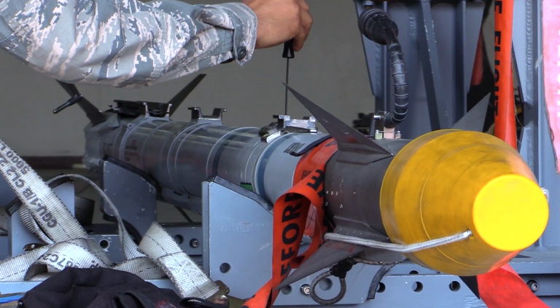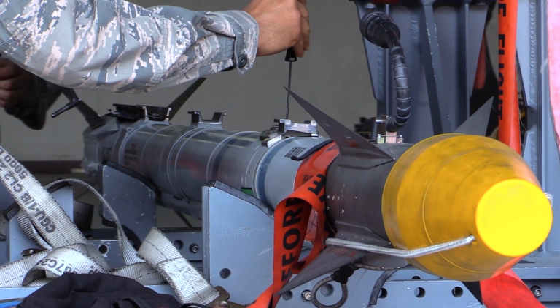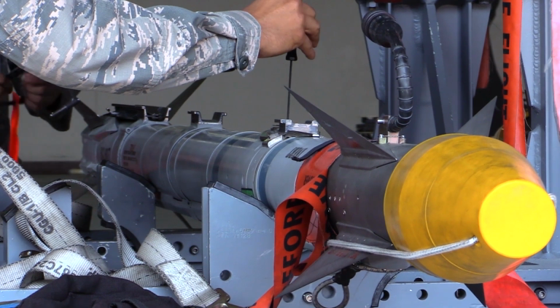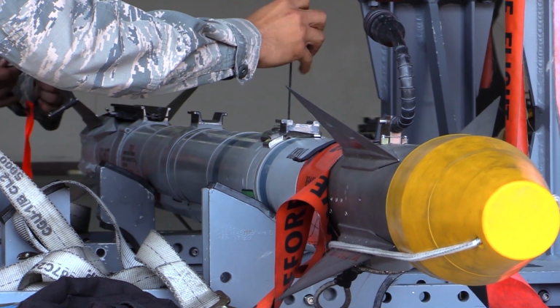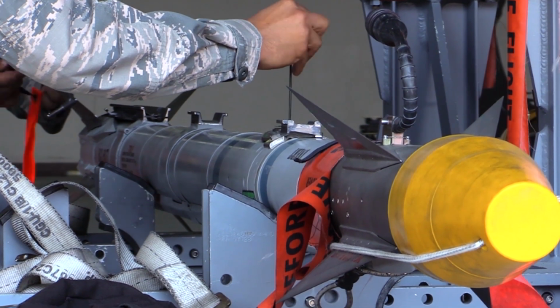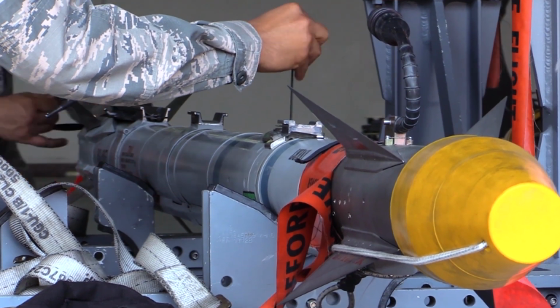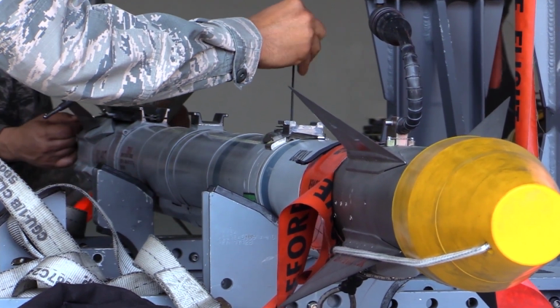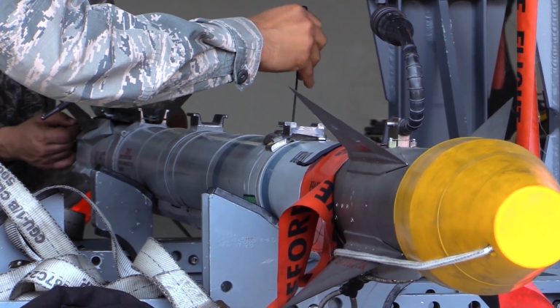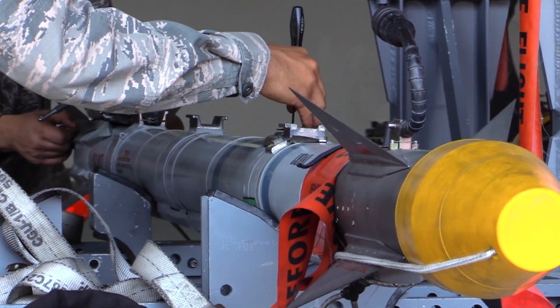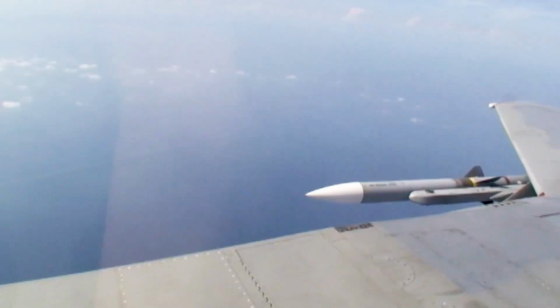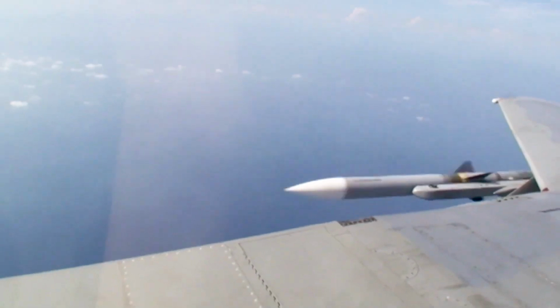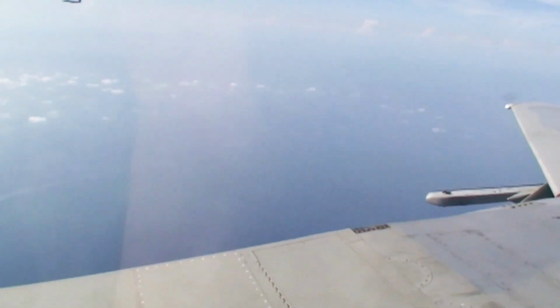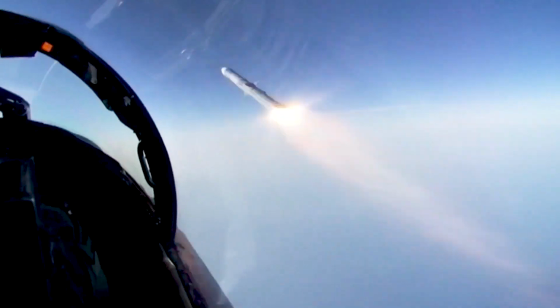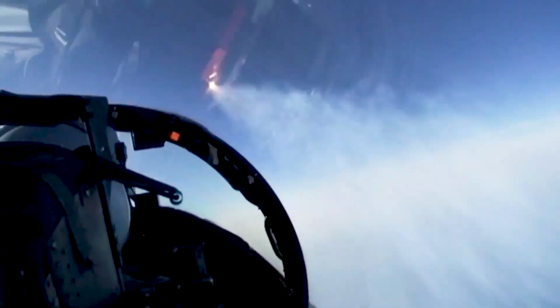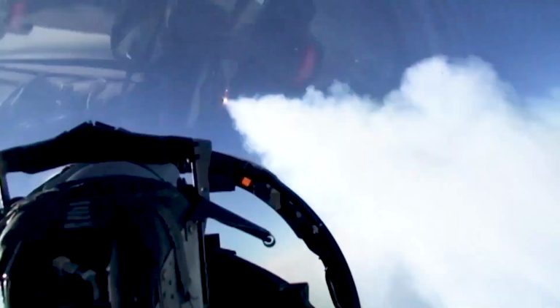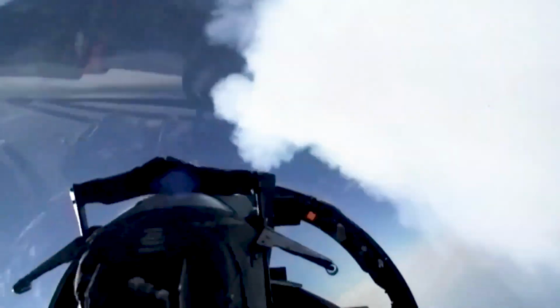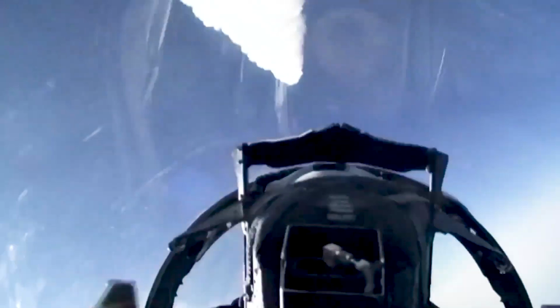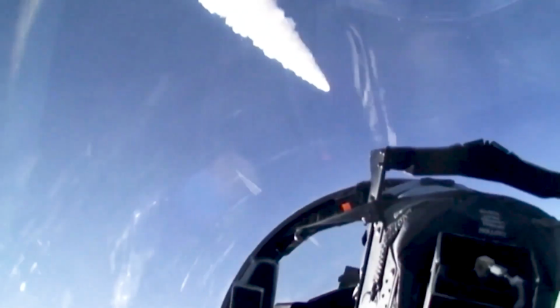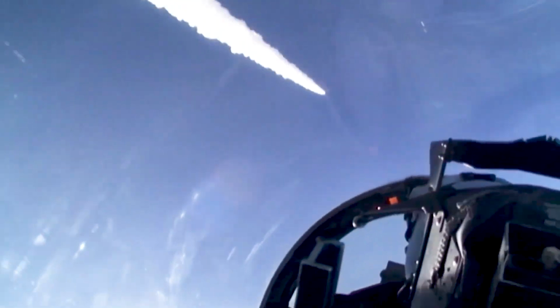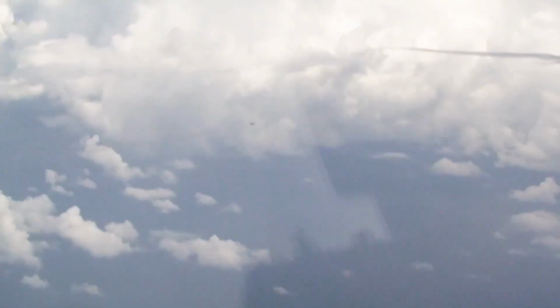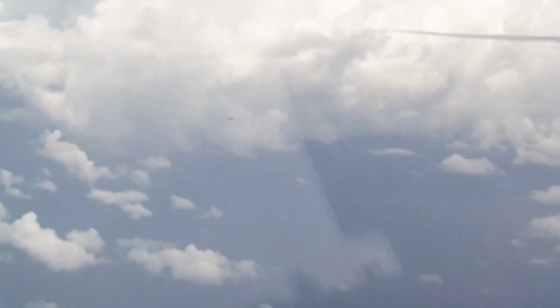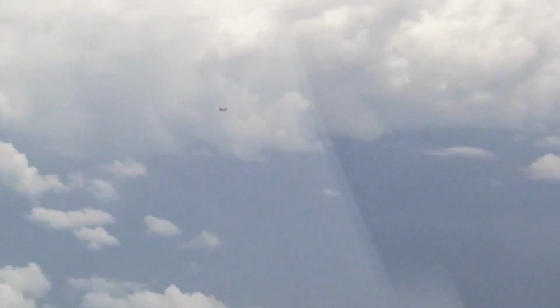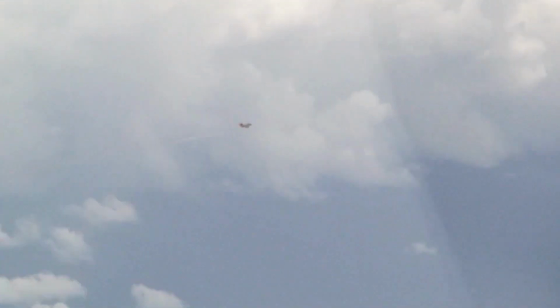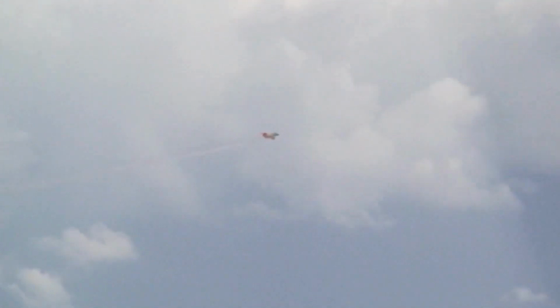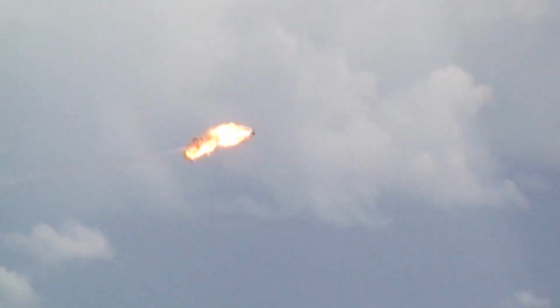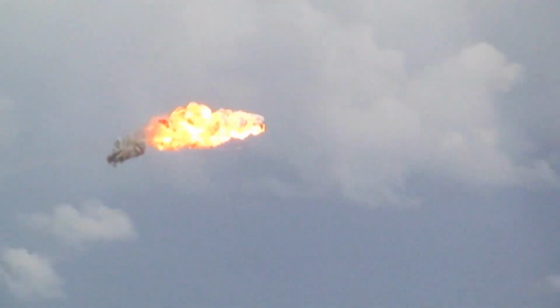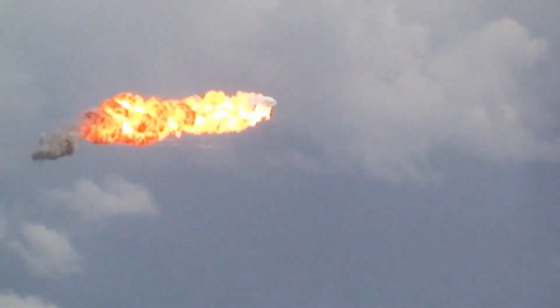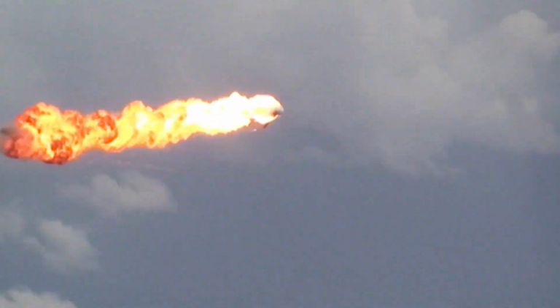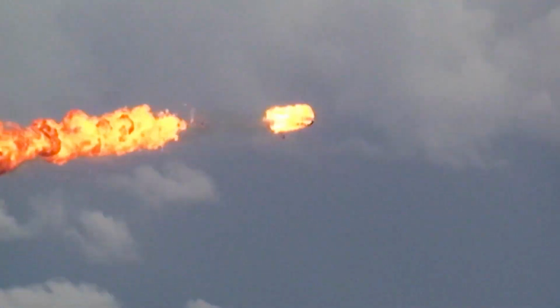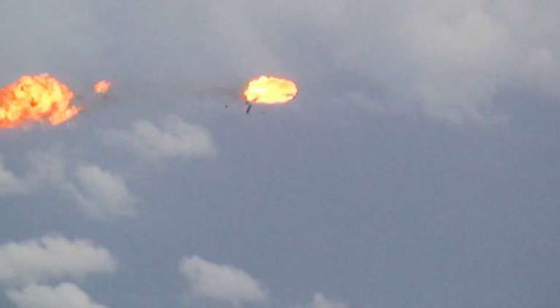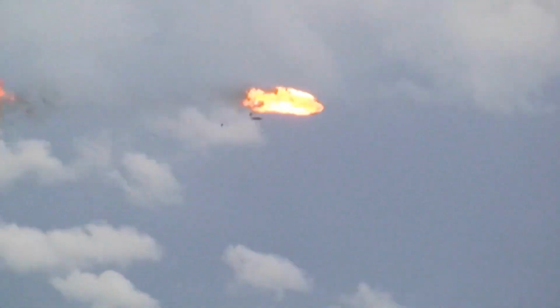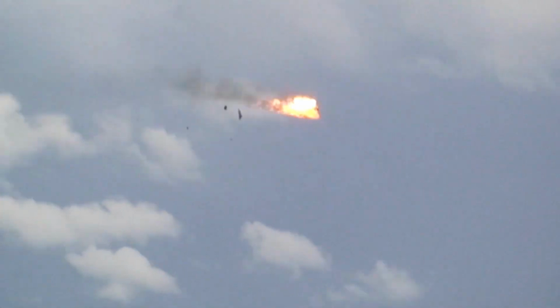The AMRAAMs are renowned for their advanced active radar with an inertial reference unit and microcomputer system, which allows the missile to fly a course to a target area before its active radar turns on to intercept the target.